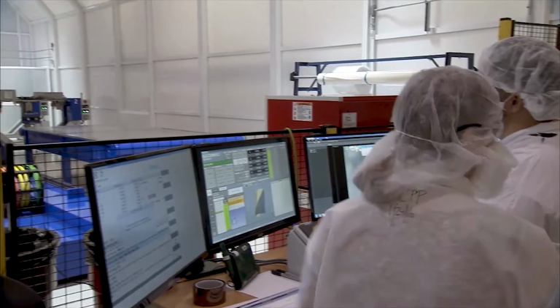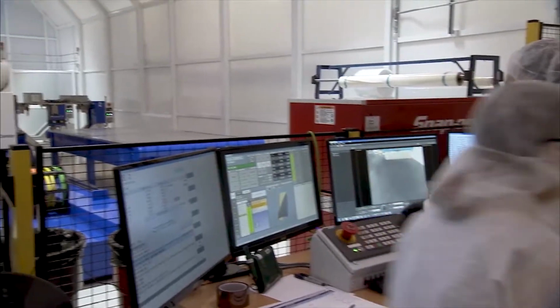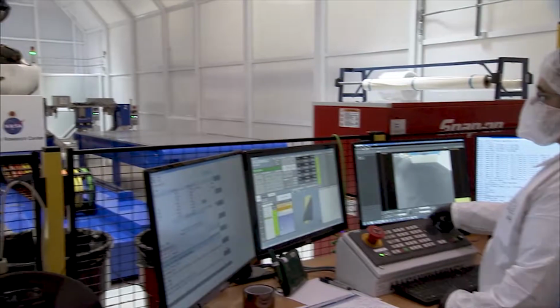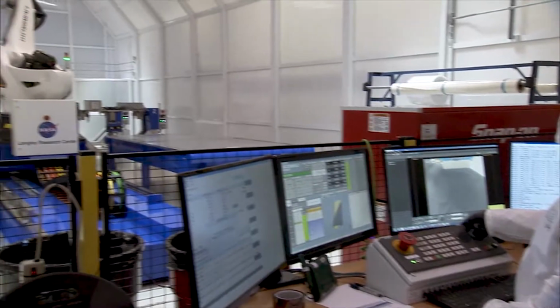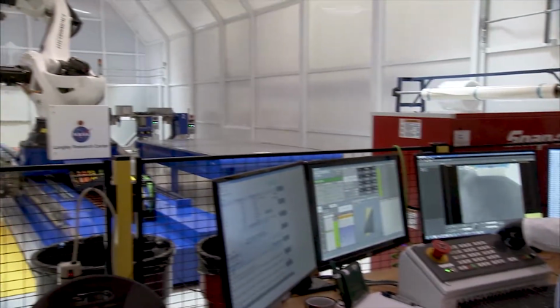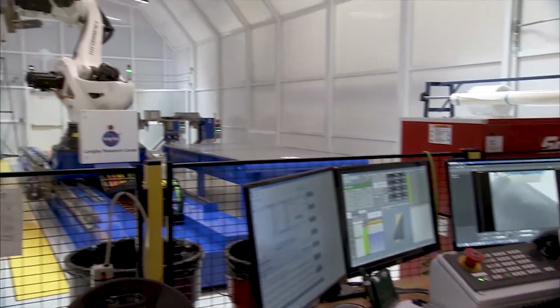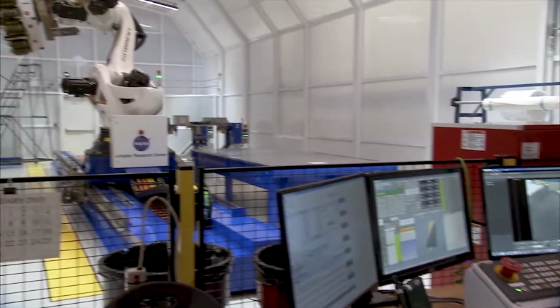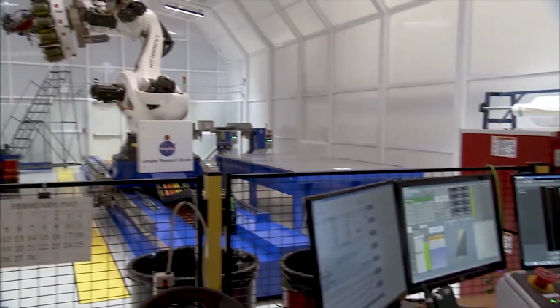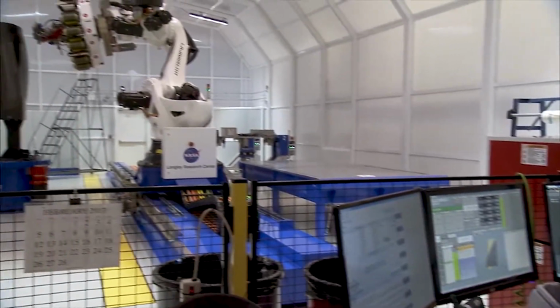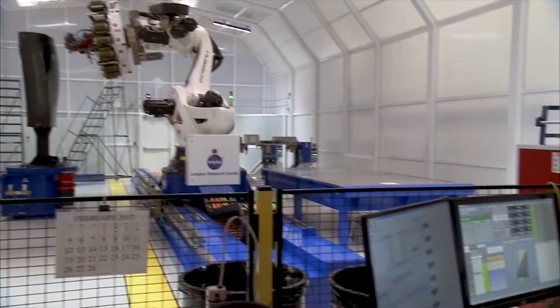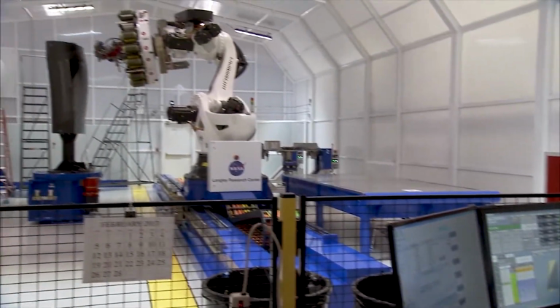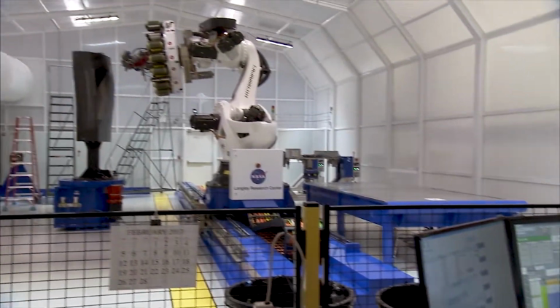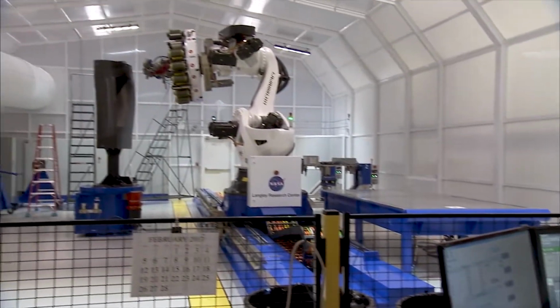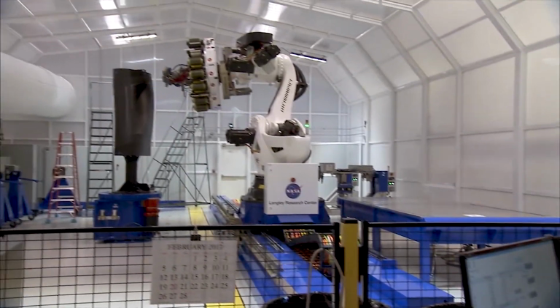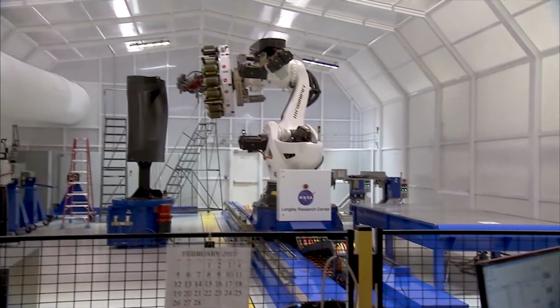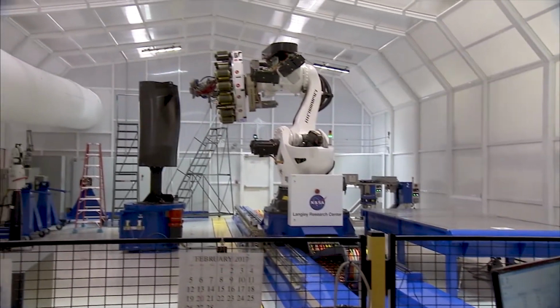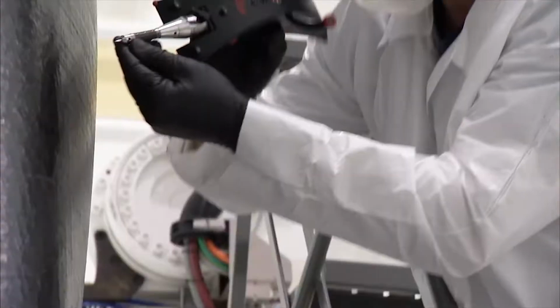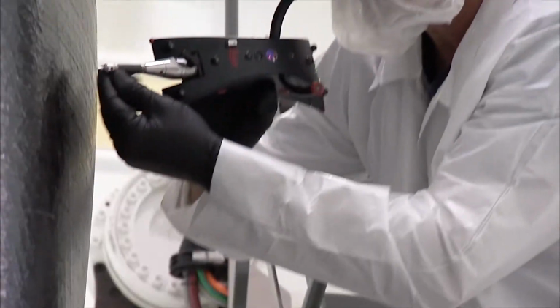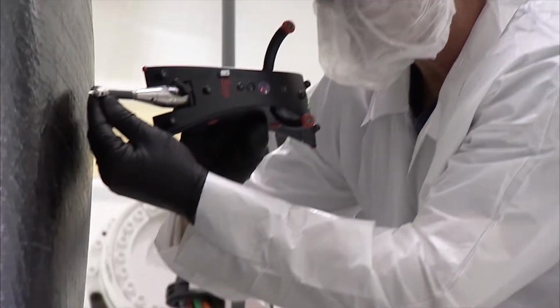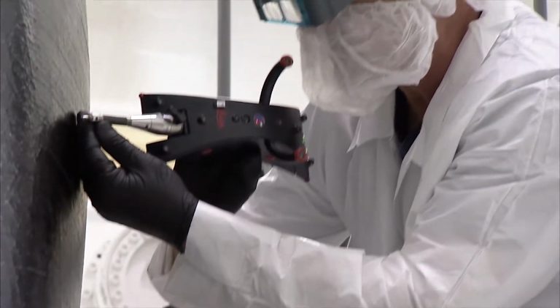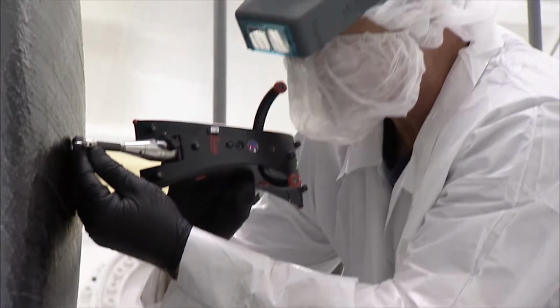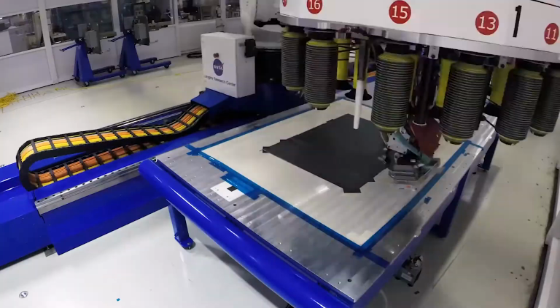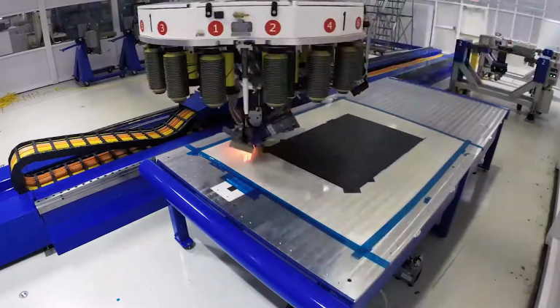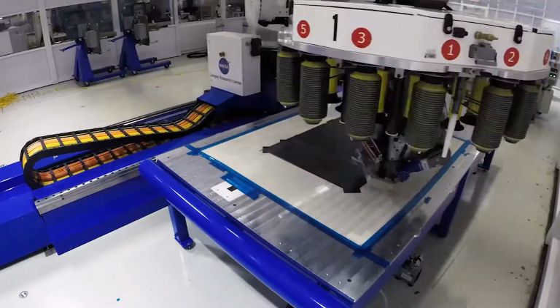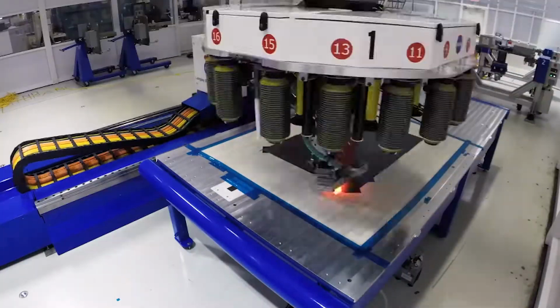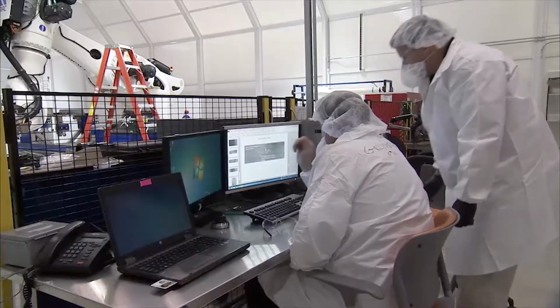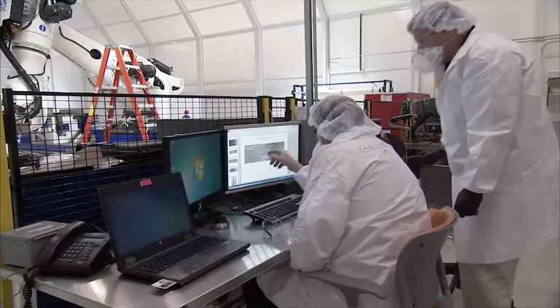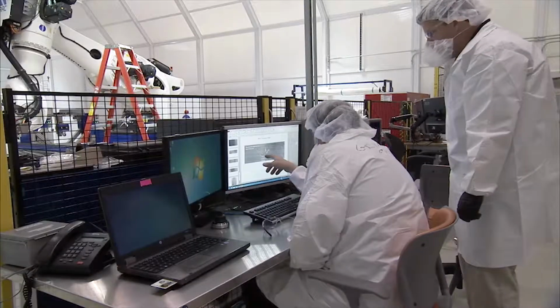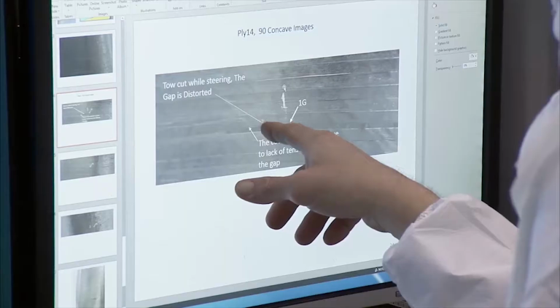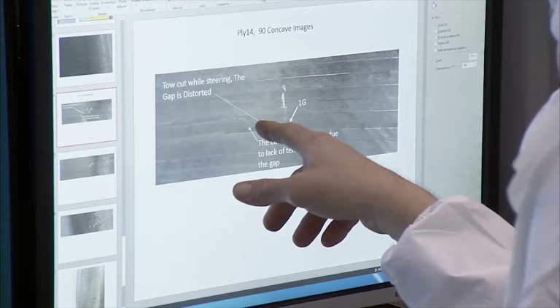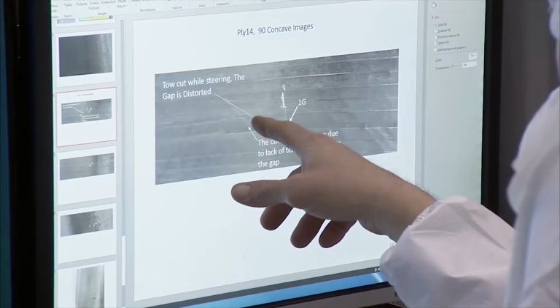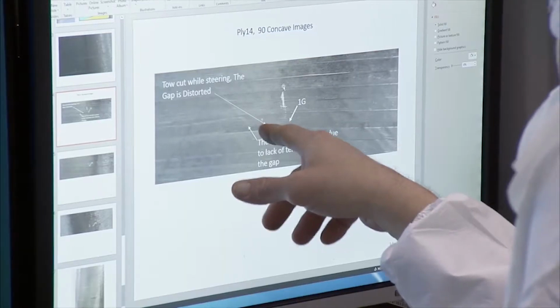ISAC can quickly turn an idea into a prototype to support research on design, analysis, manufacturing, and evaluation of composite structures.